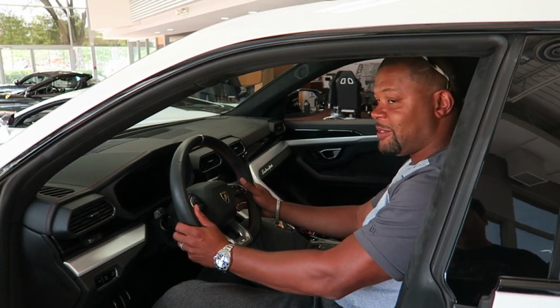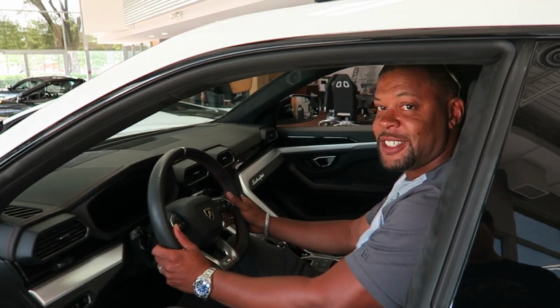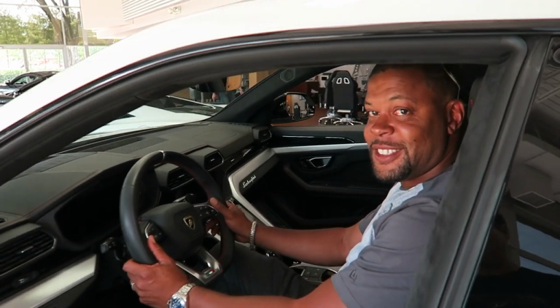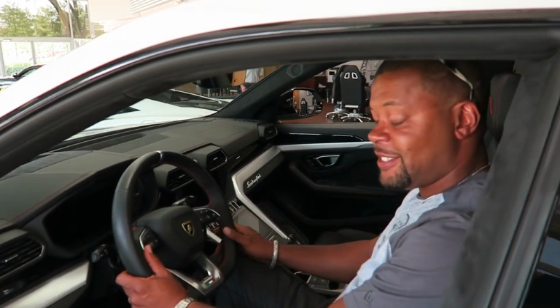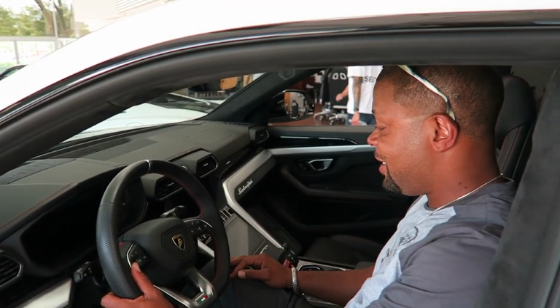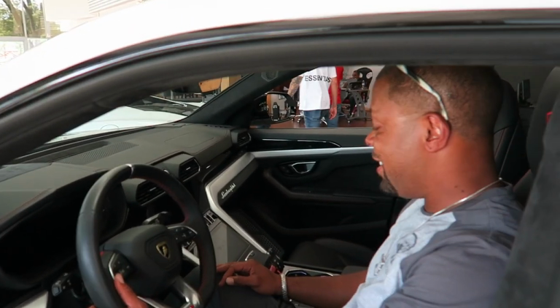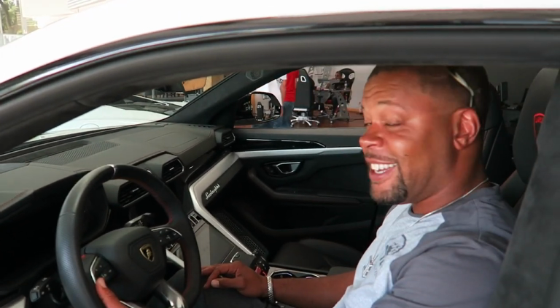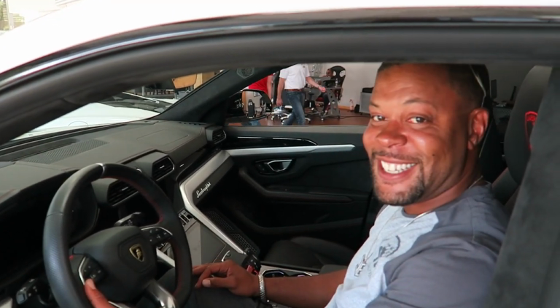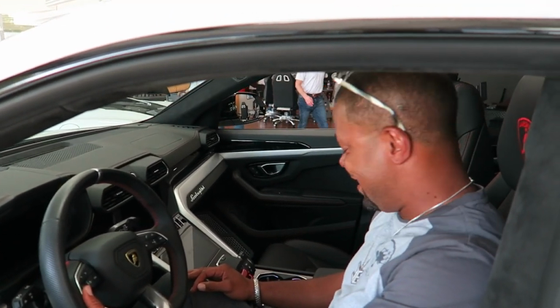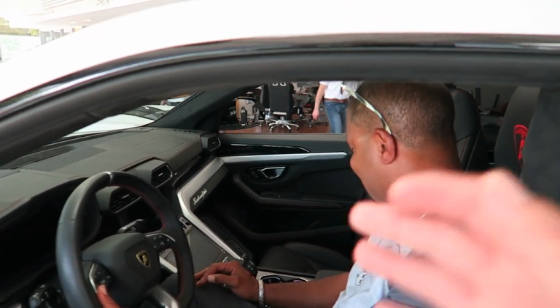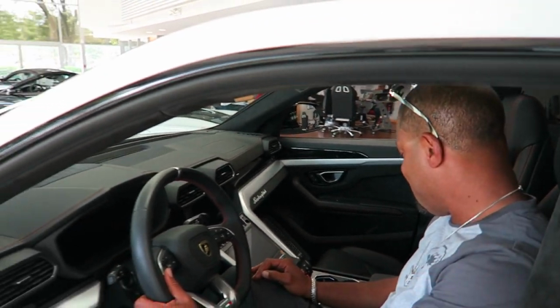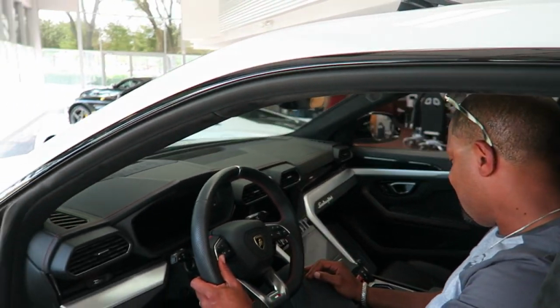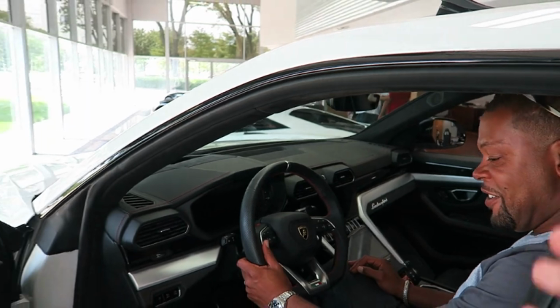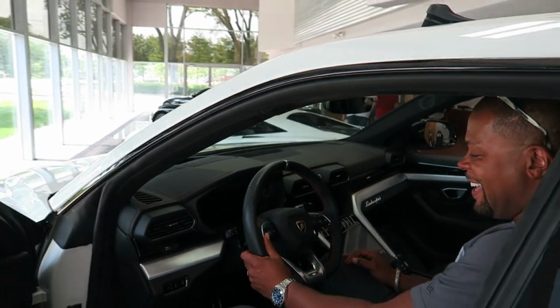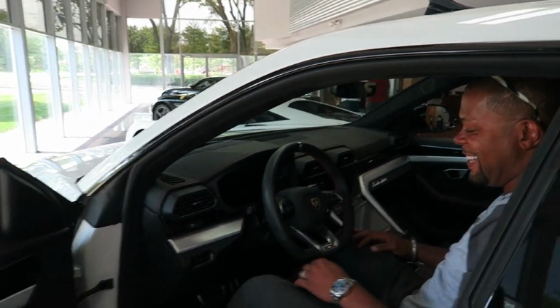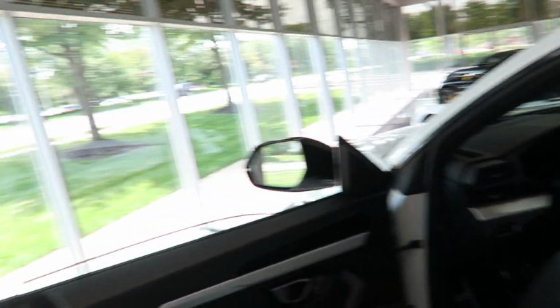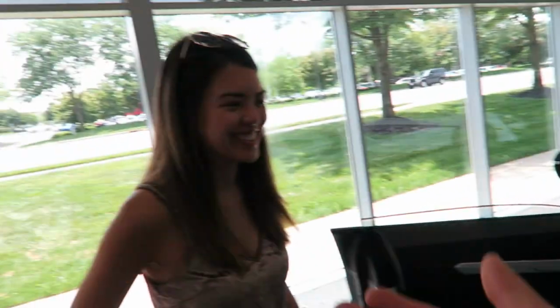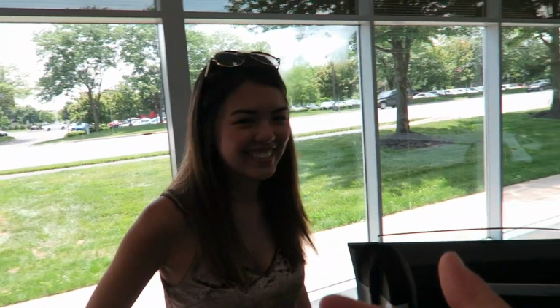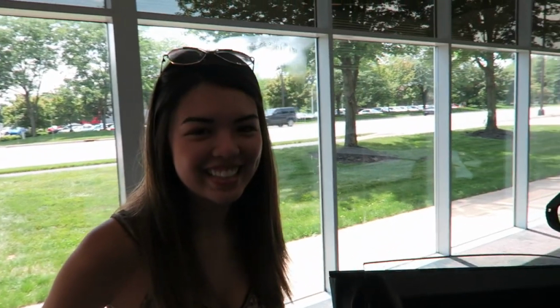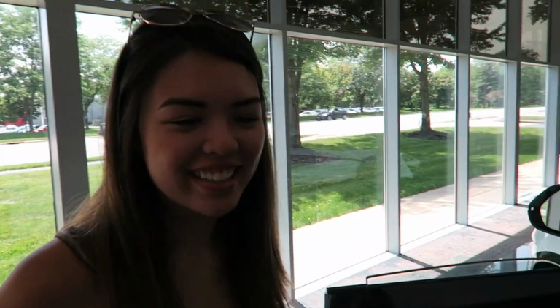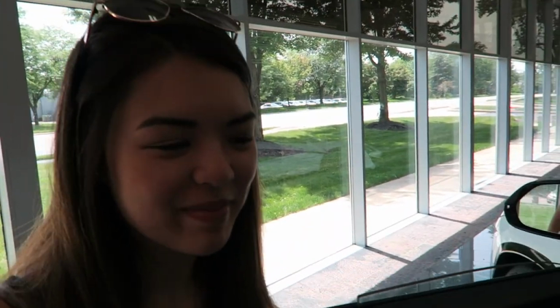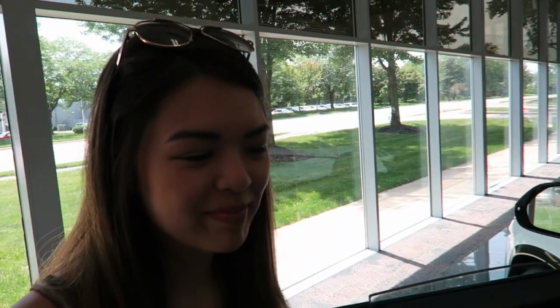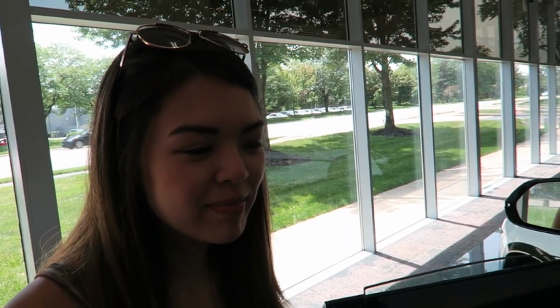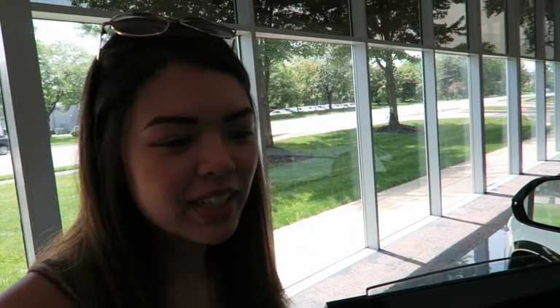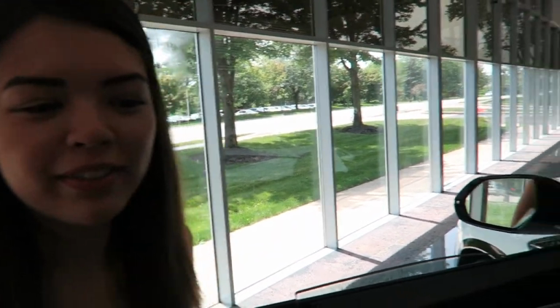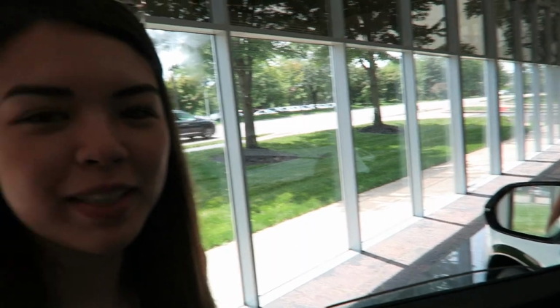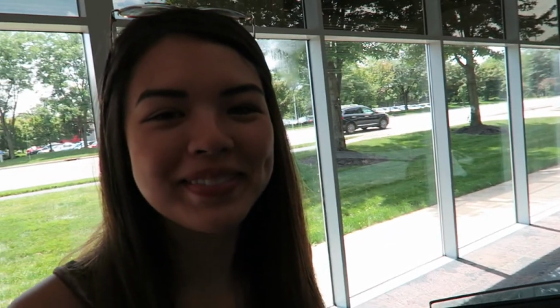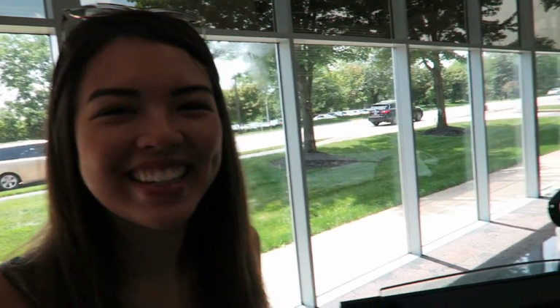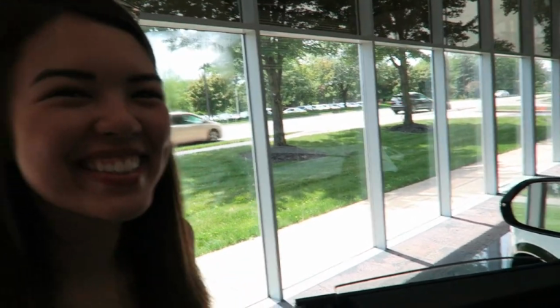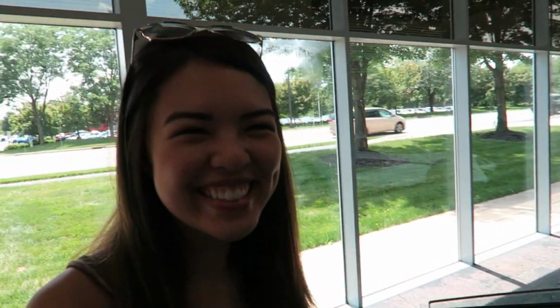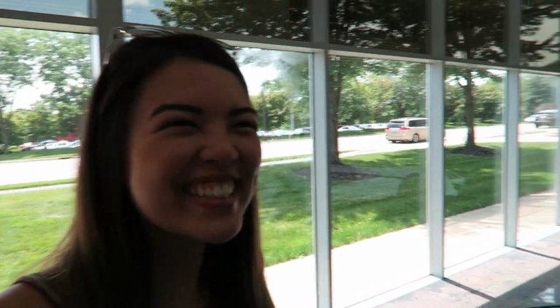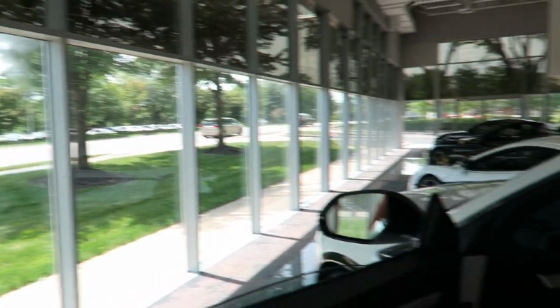Jeff's first time in a Urus. First impressions? Nice. X5 is getting traded in for a Urus. Helen's been in a Urus before too. Did you like it? Yeah, it was comfy. You fell asleep in that one too. Yeah, she just naps in every car she's in.